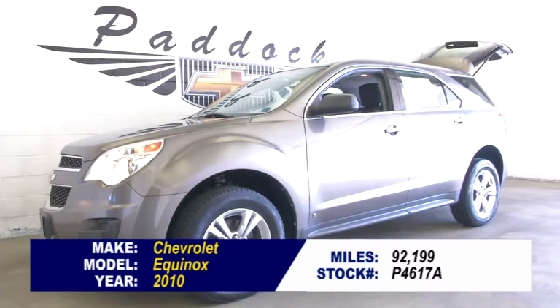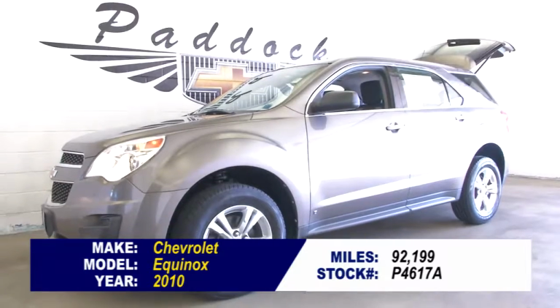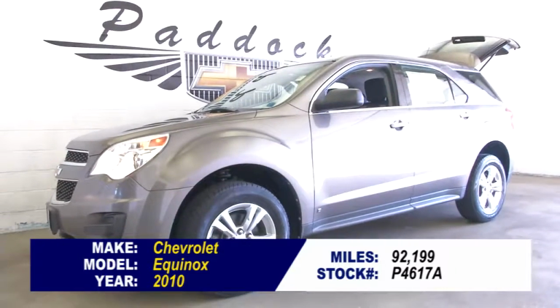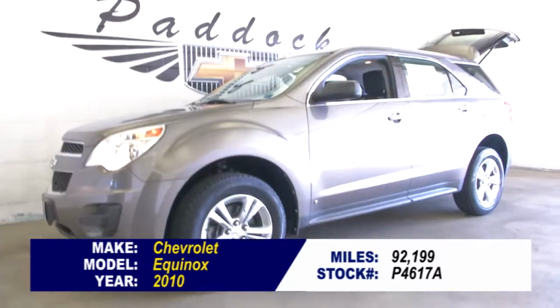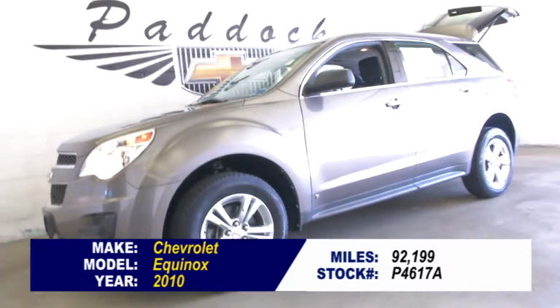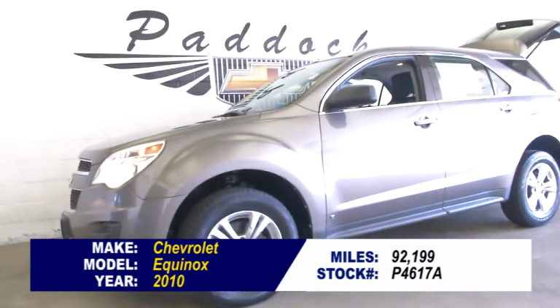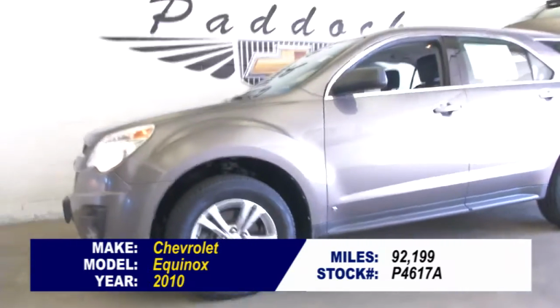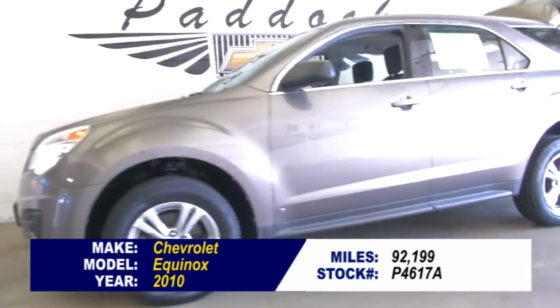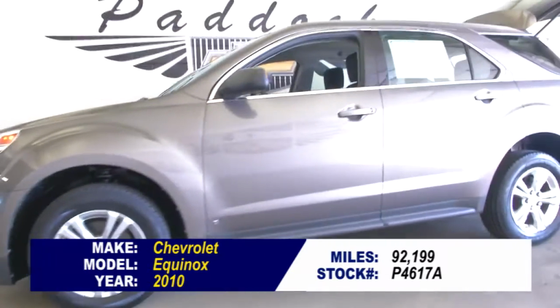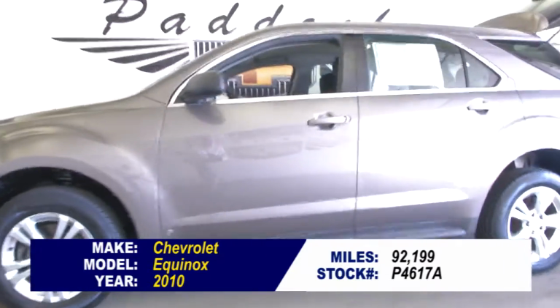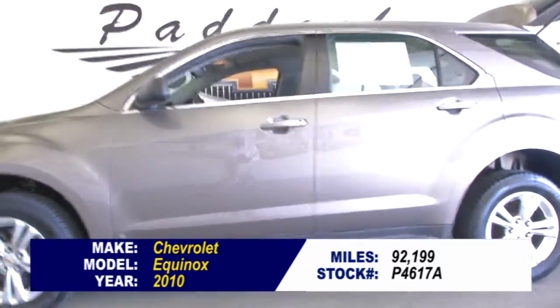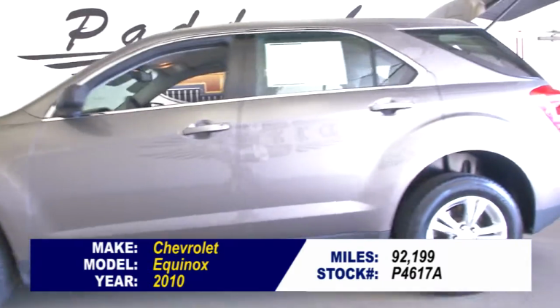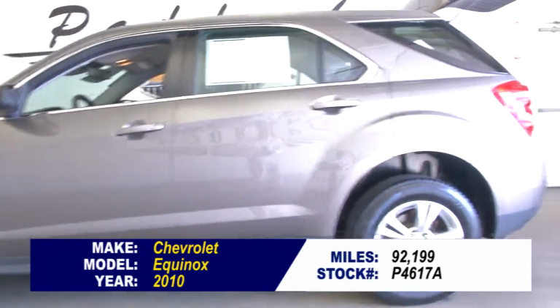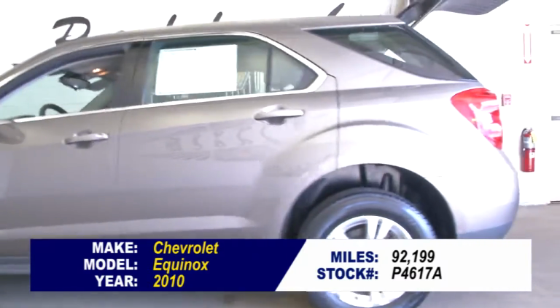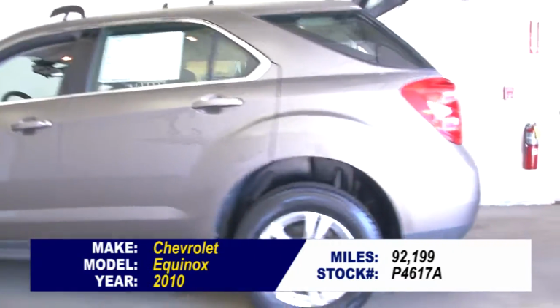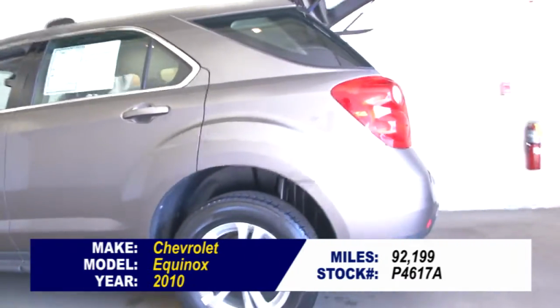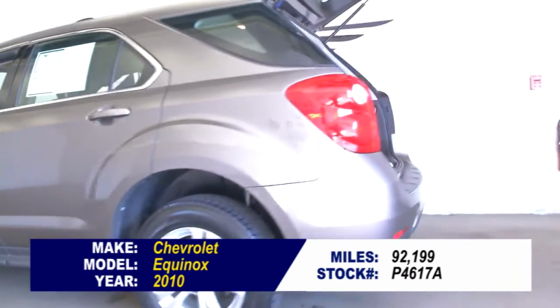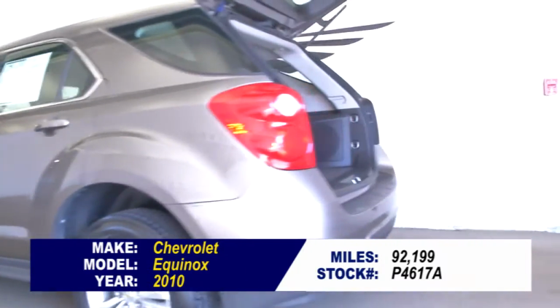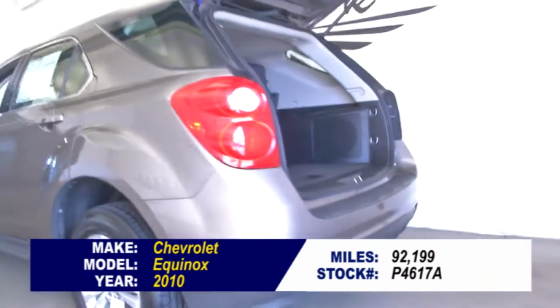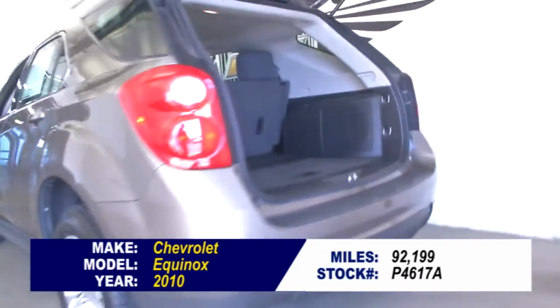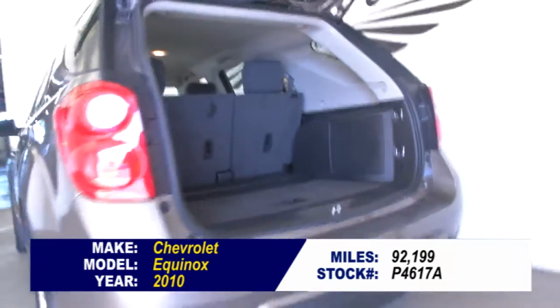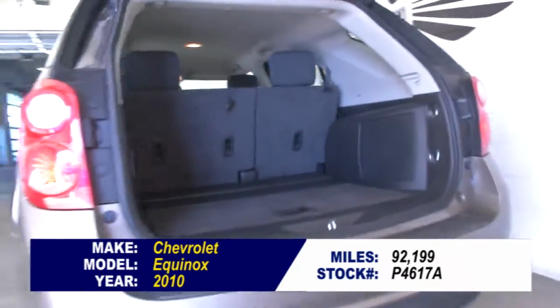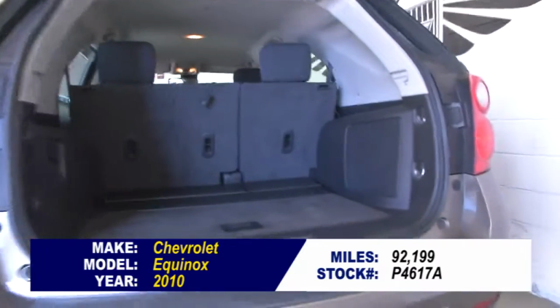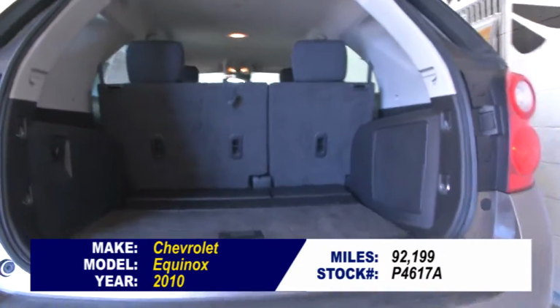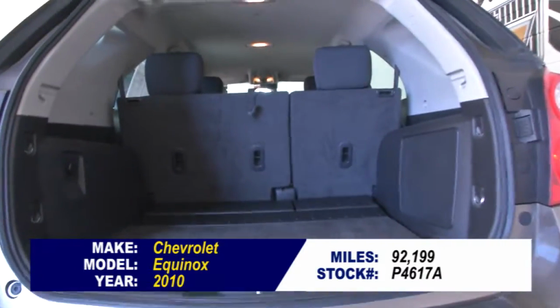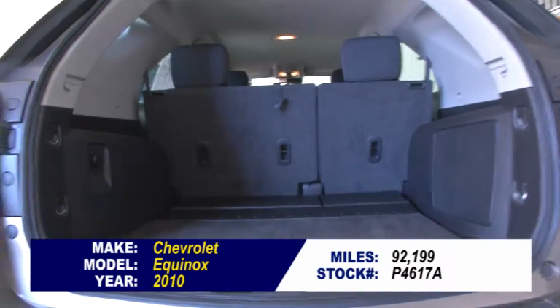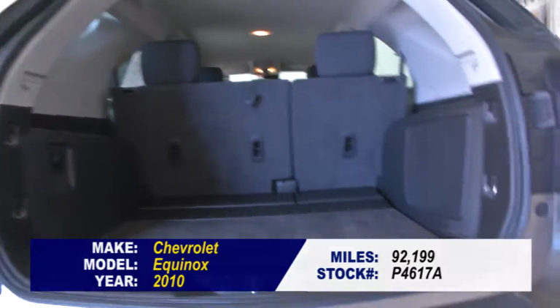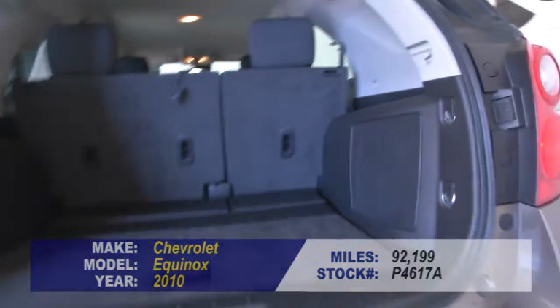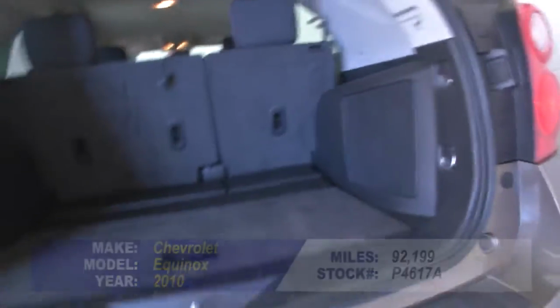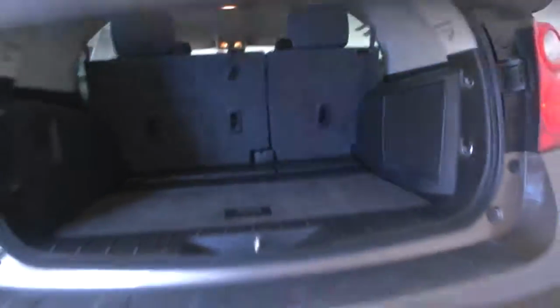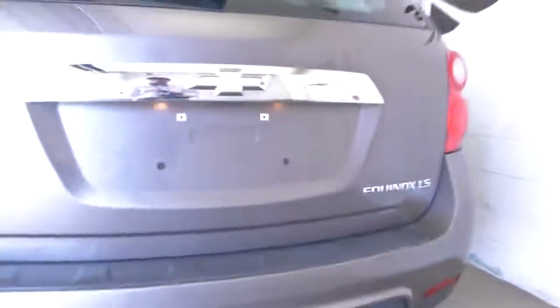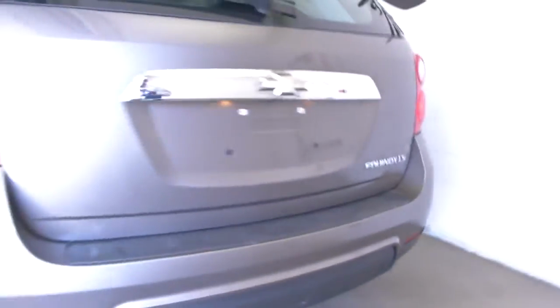Here's a 2010 Chevrolet Equinox with 92,000 miles on it, stock number P4617A. In this video walk-around, we're going to start at the back of the vehicle, work our way to the front, and help you see the true condition of this Equinox.